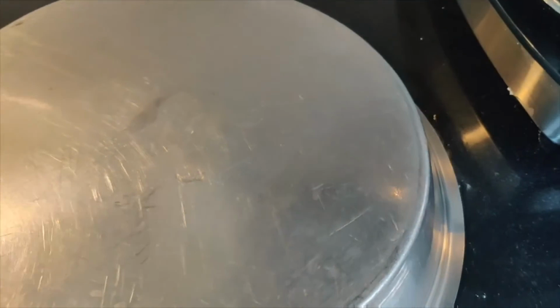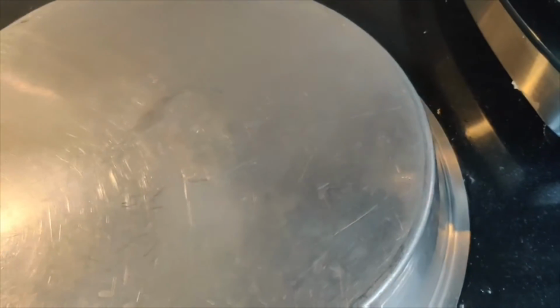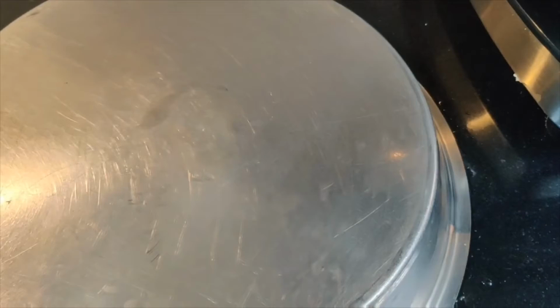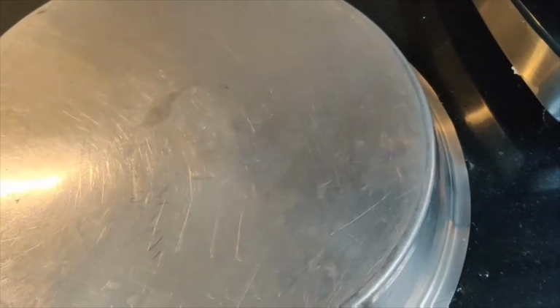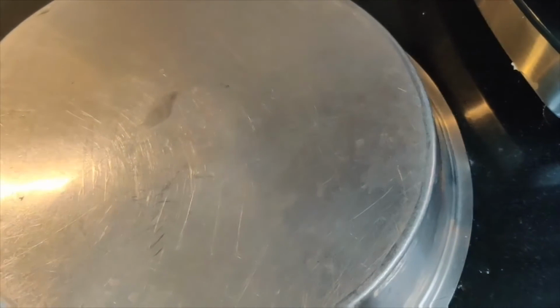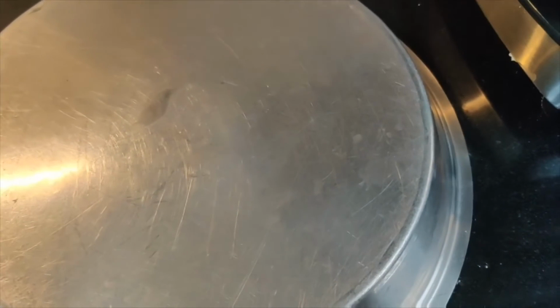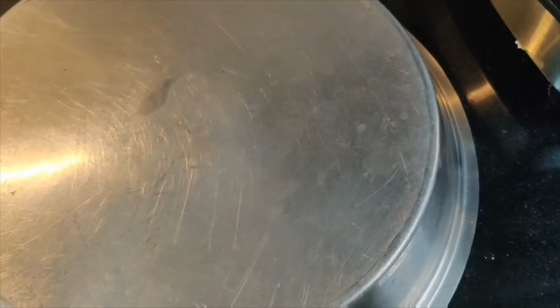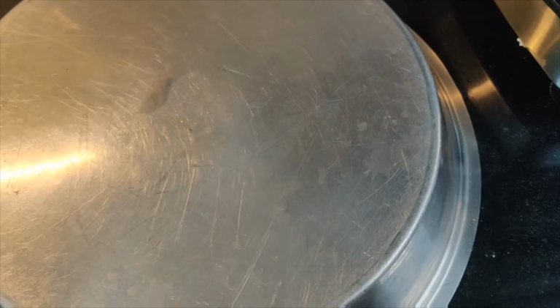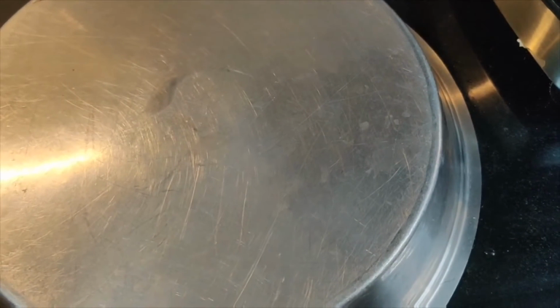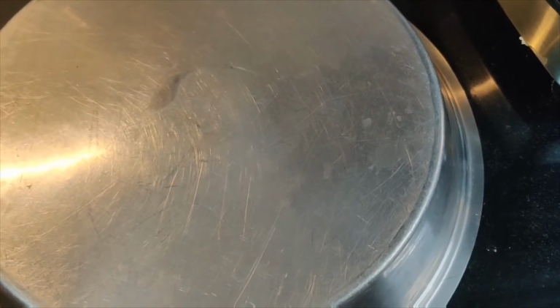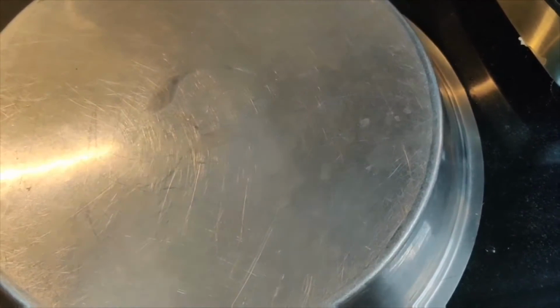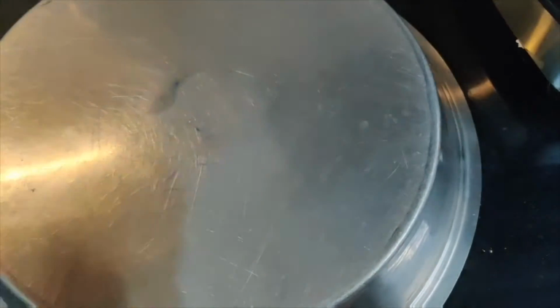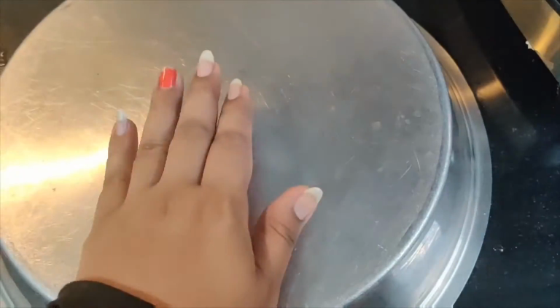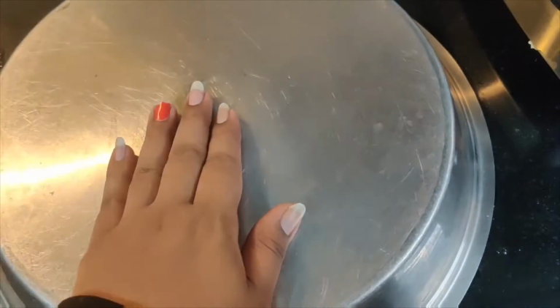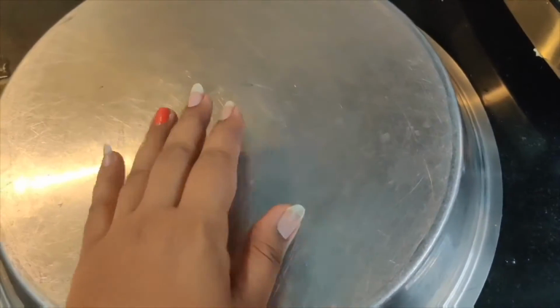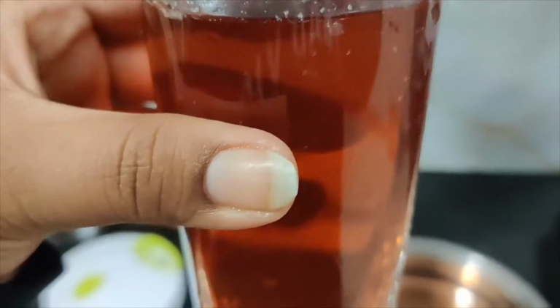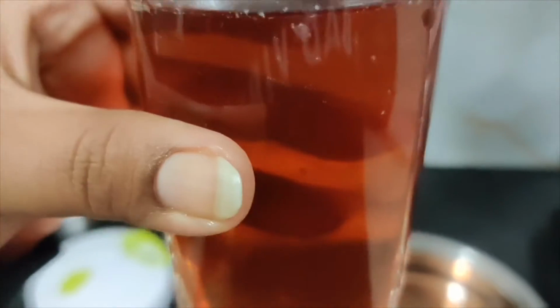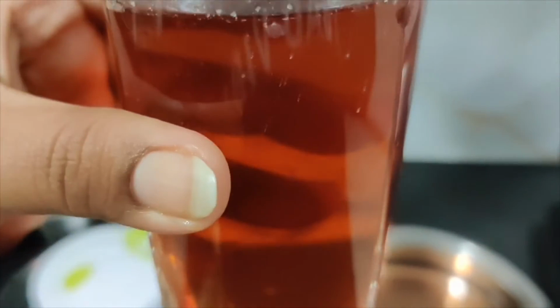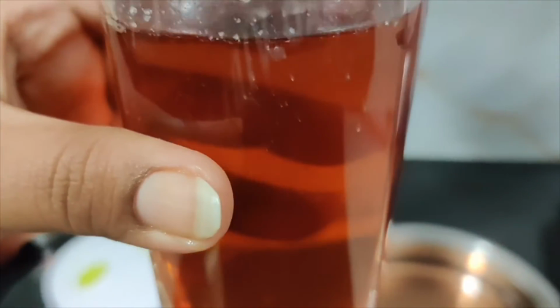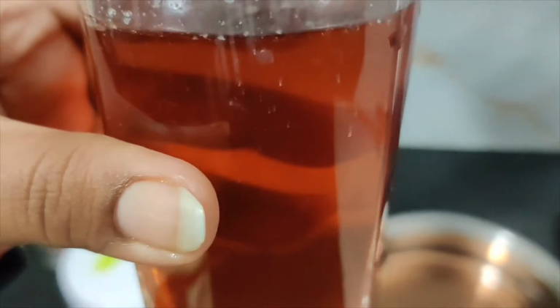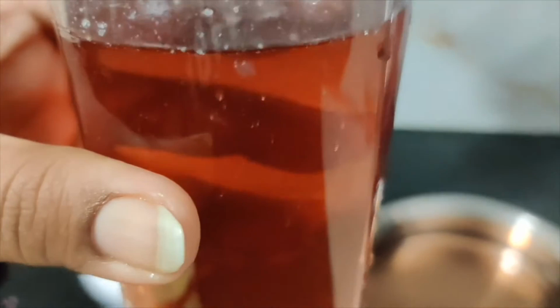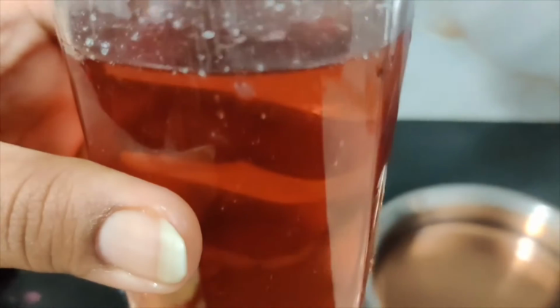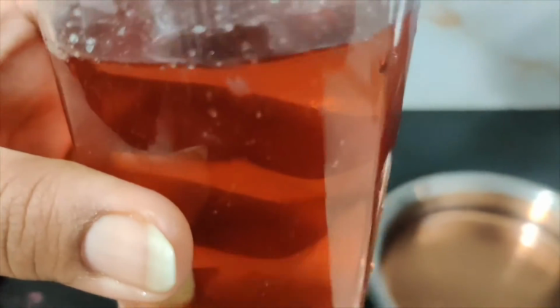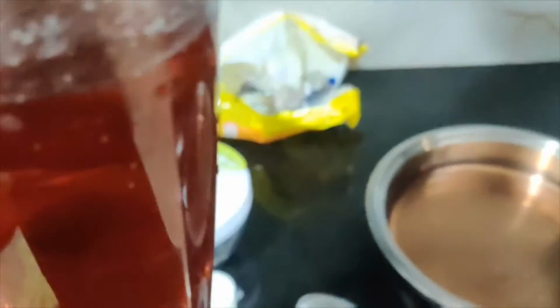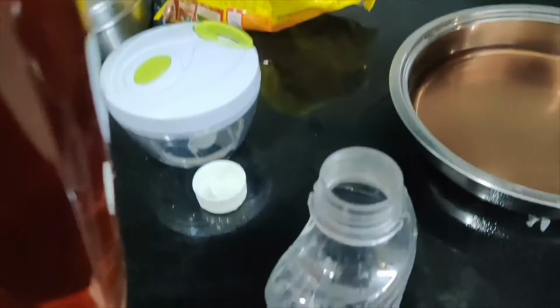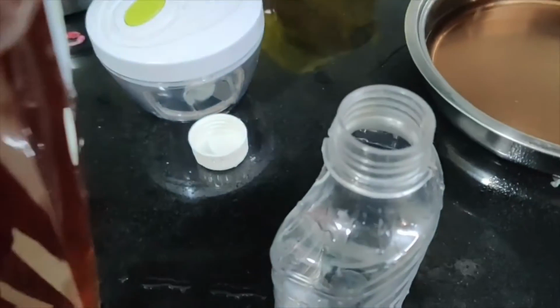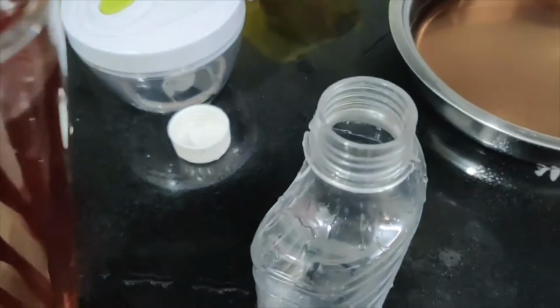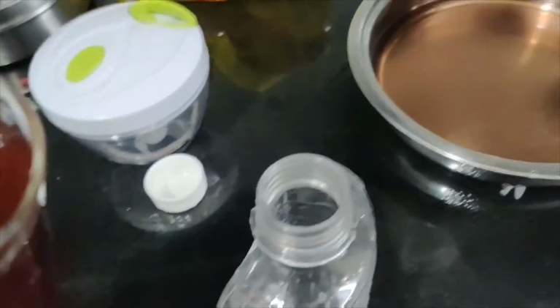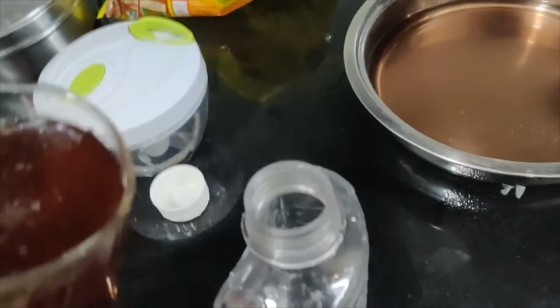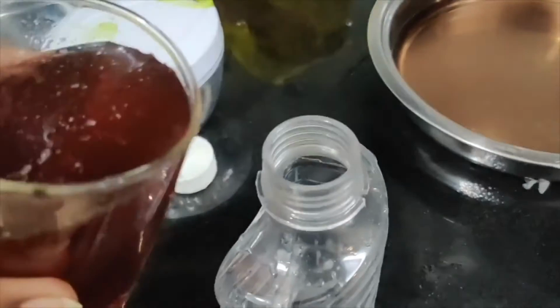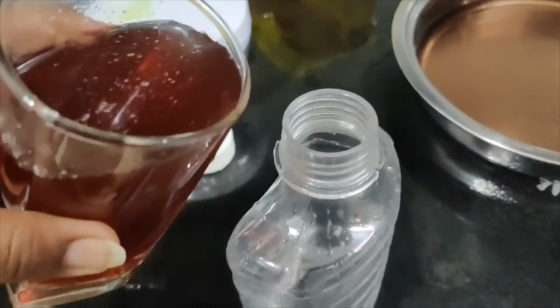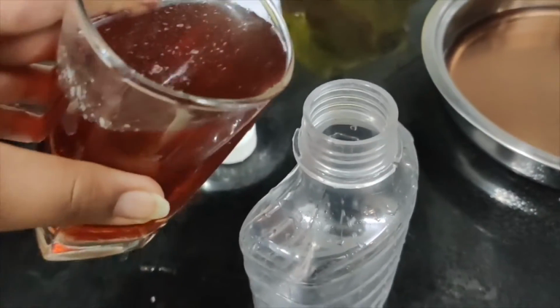Don't let it dry out. You can use it for up to one week — just put it in the fridge. You can transfer it into a plastic container or glass bottle and store it in the fridge for up to one week.